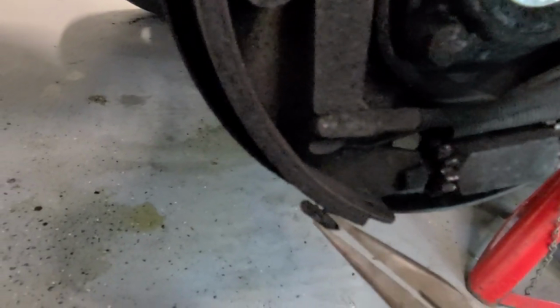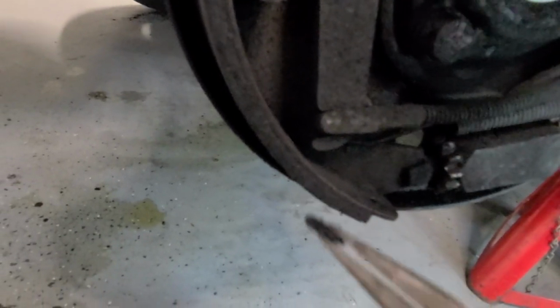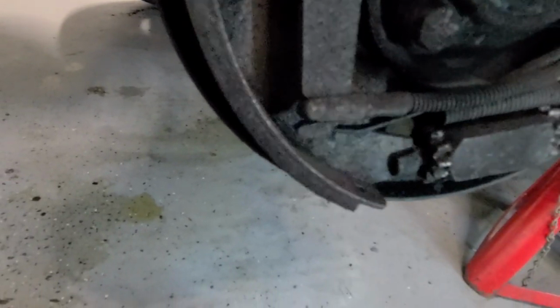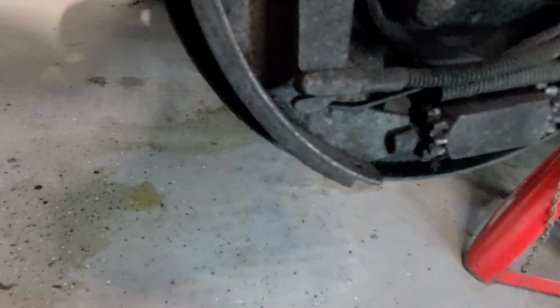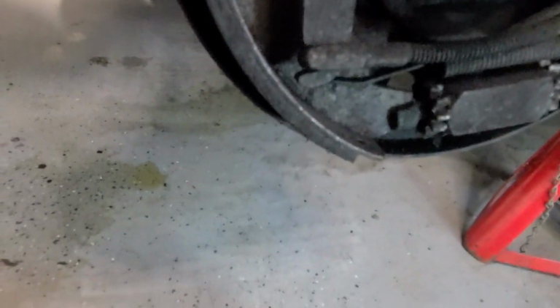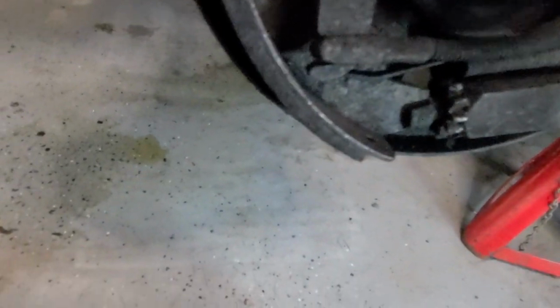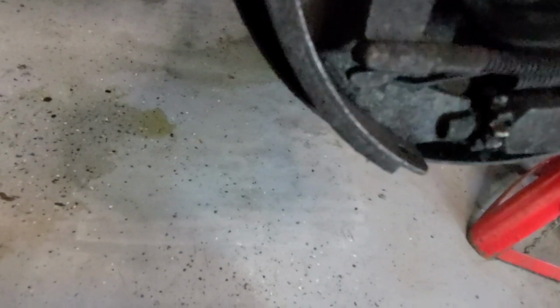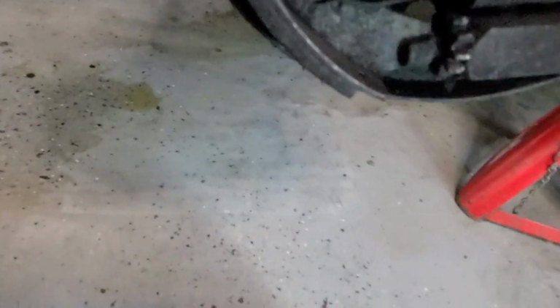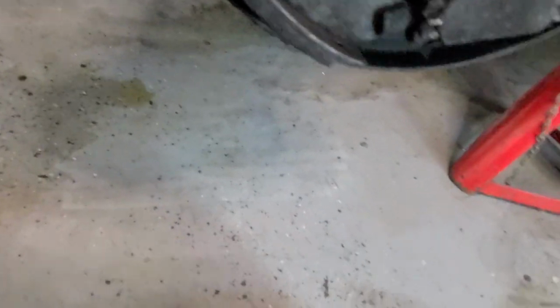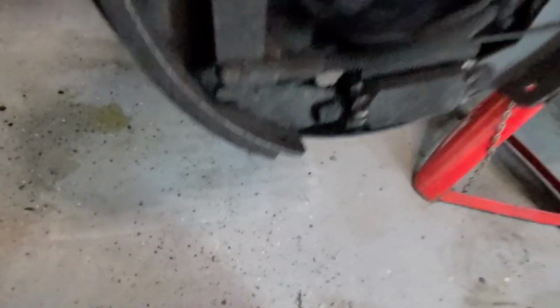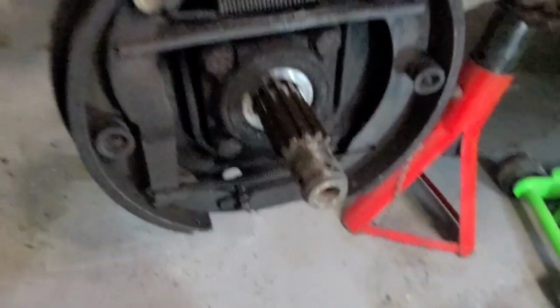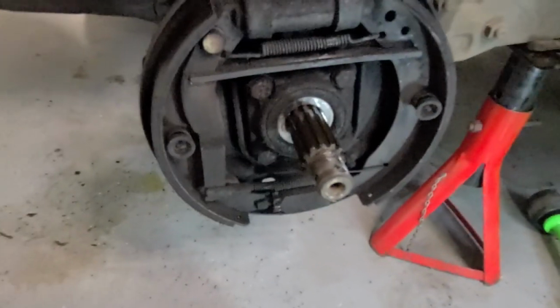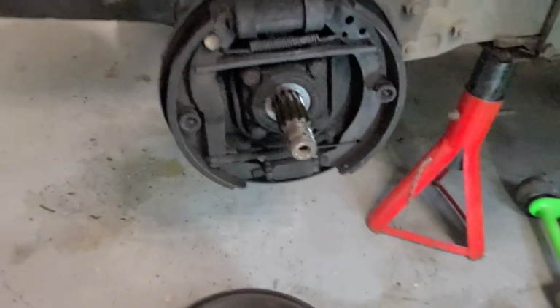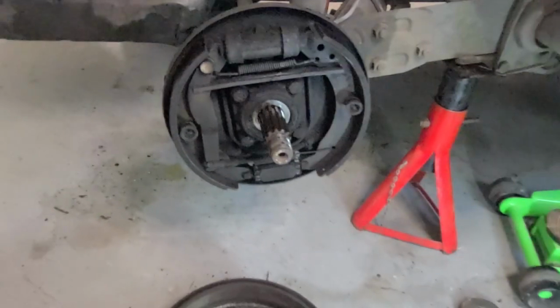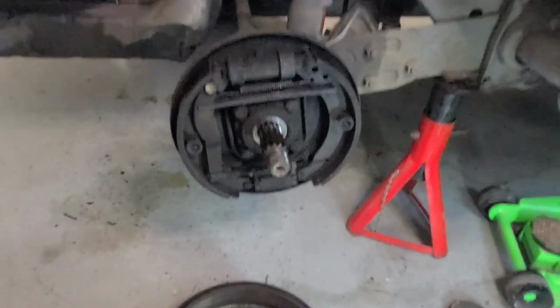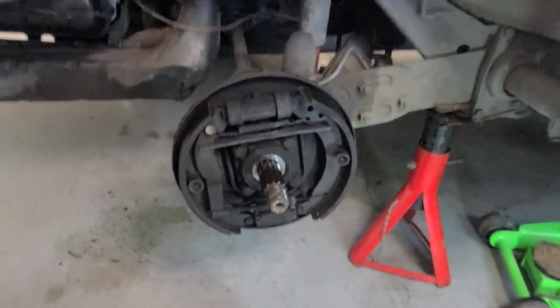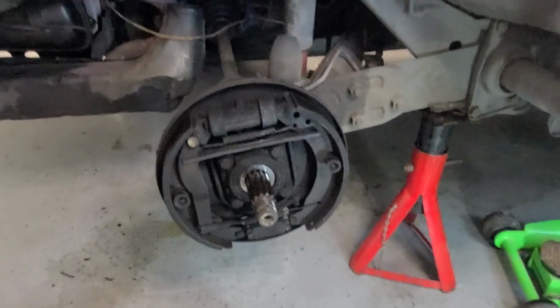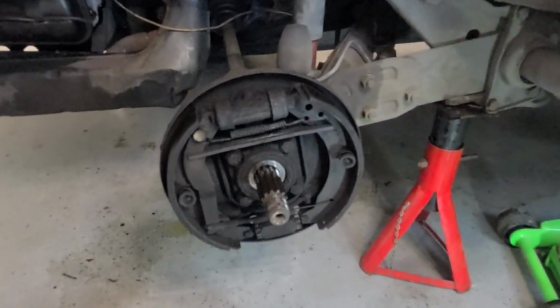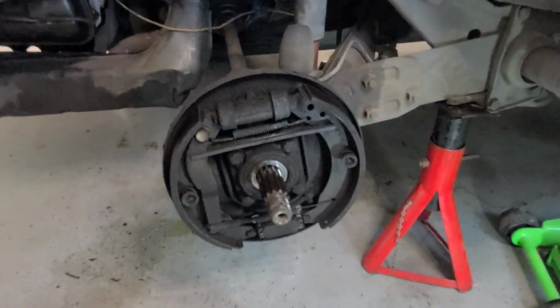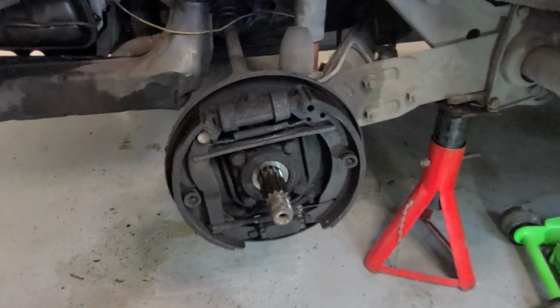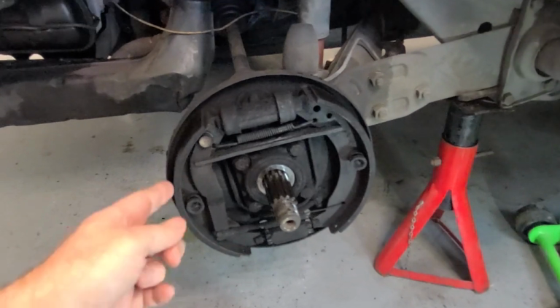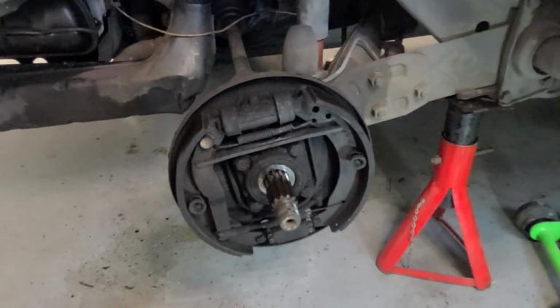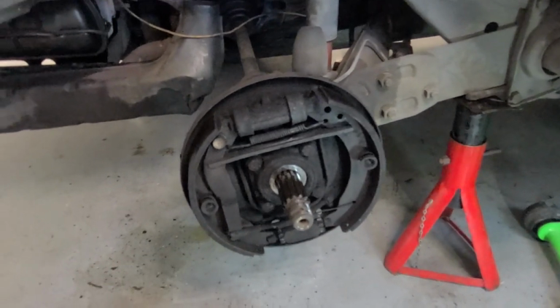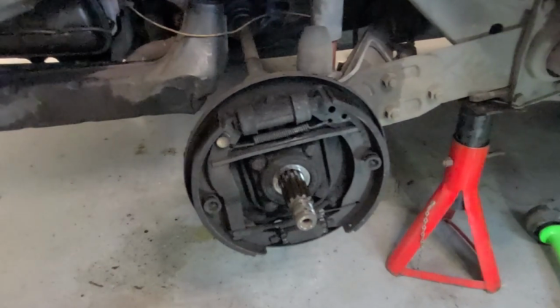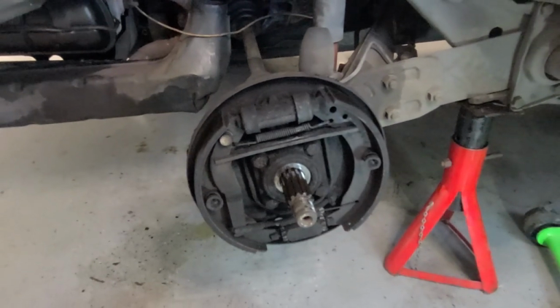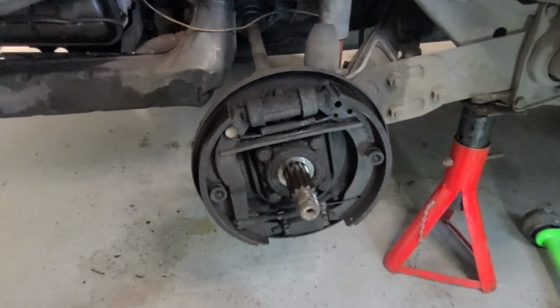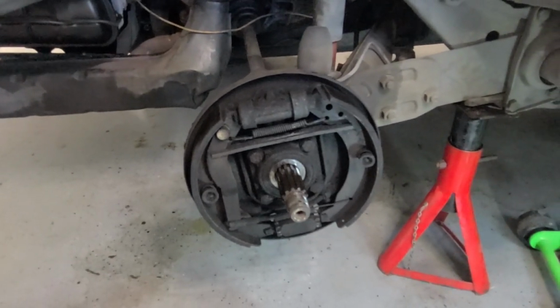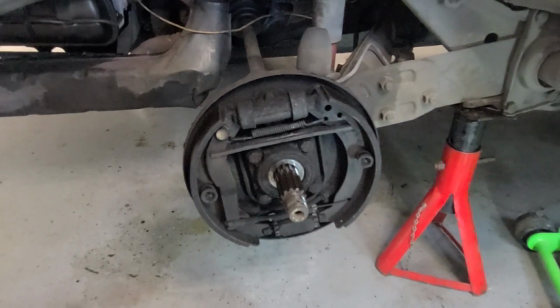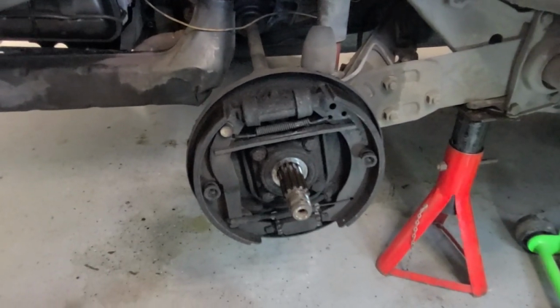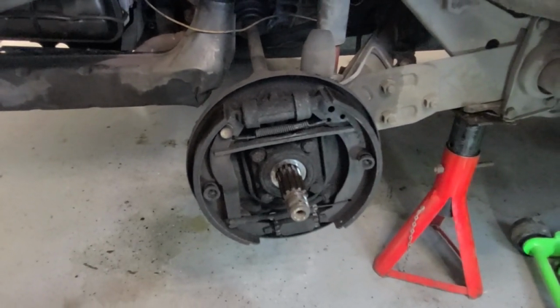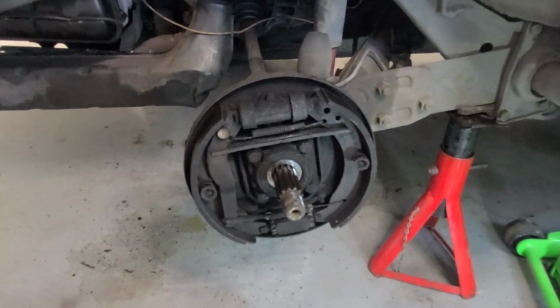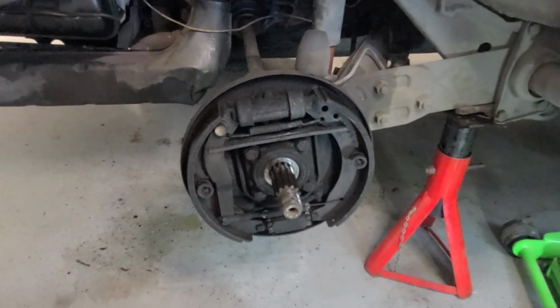It didn't matter how much you released the brakes - it was jammed in there. So what I'm going to go over today is how to change the drum brakes on a 1977 Volkswagen Beetle.